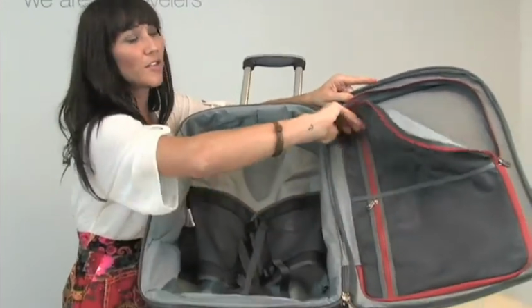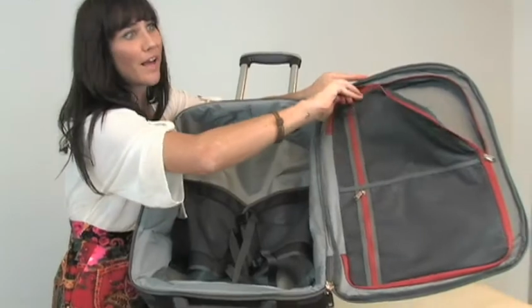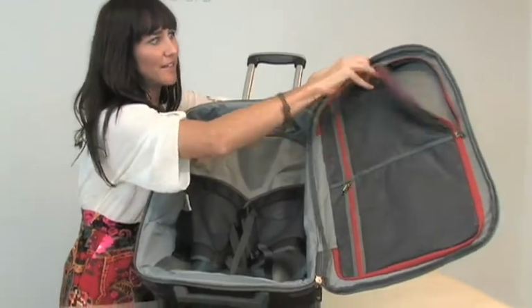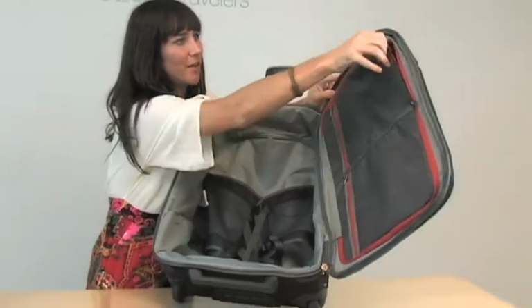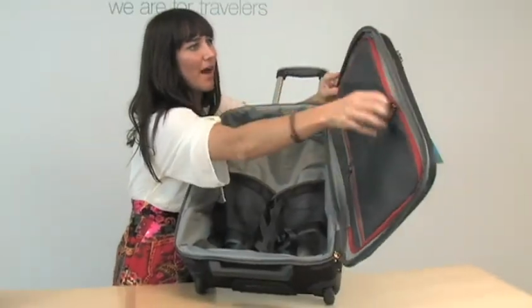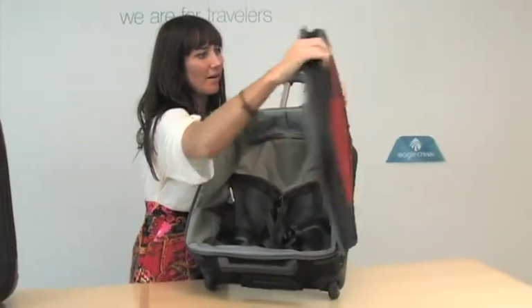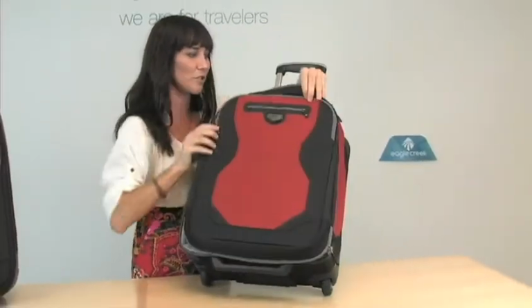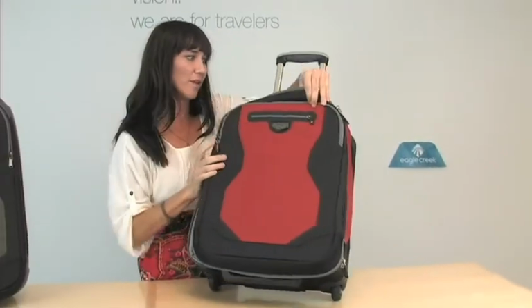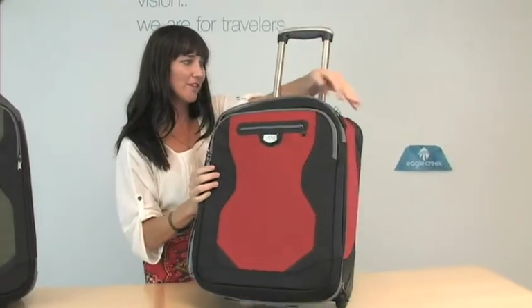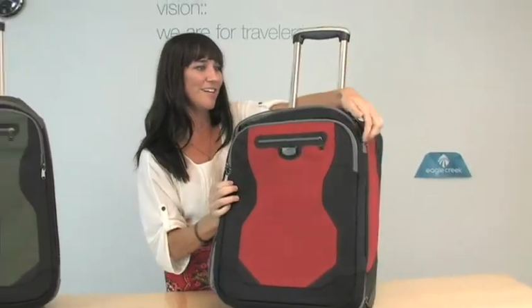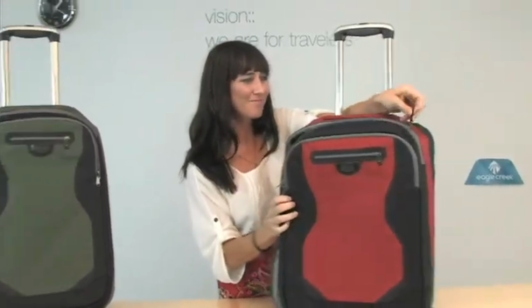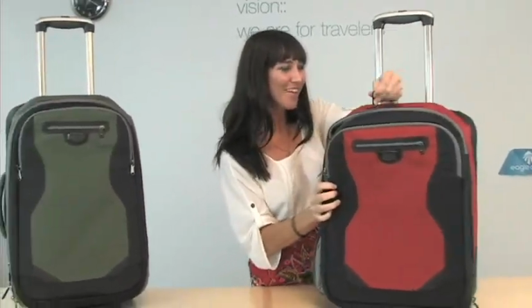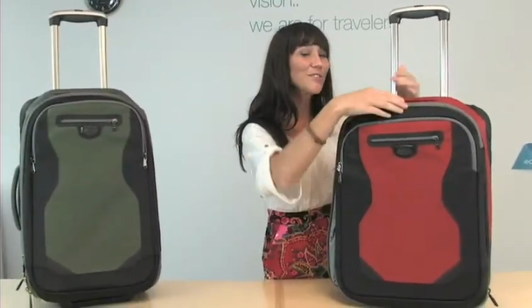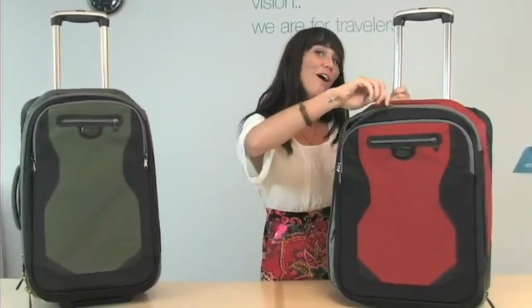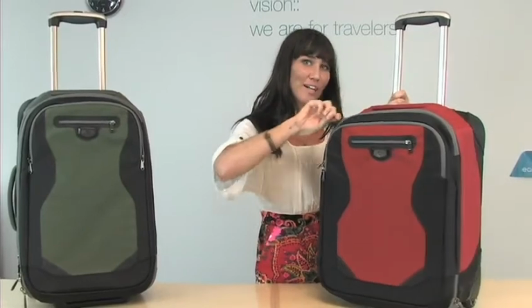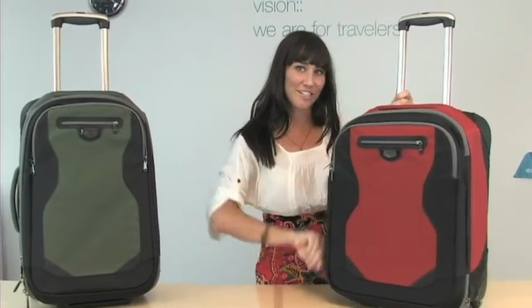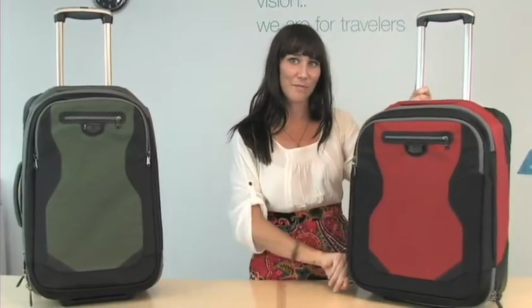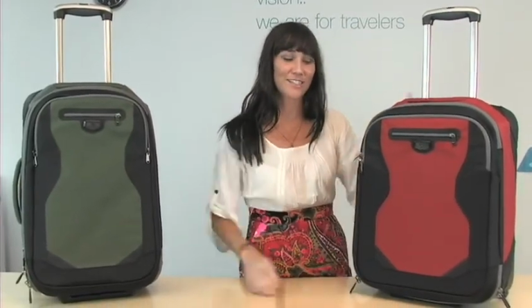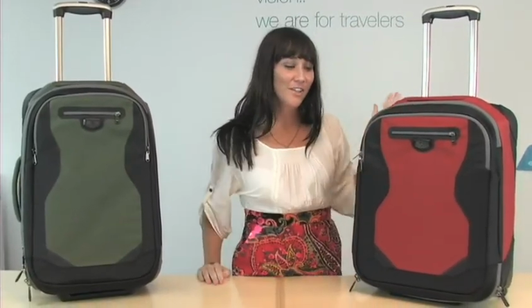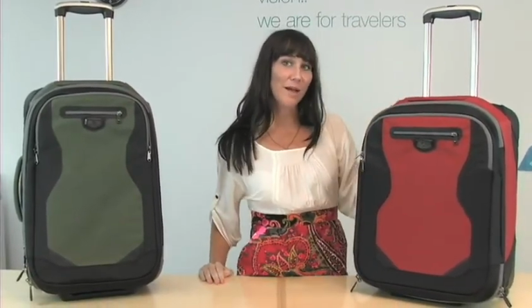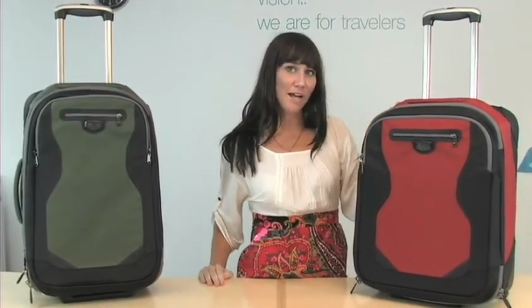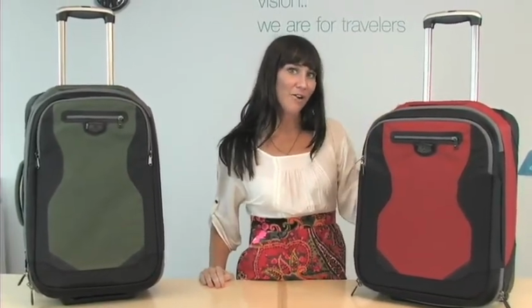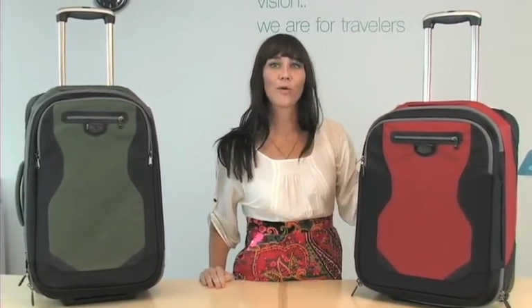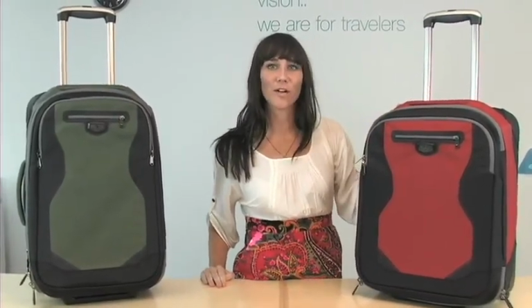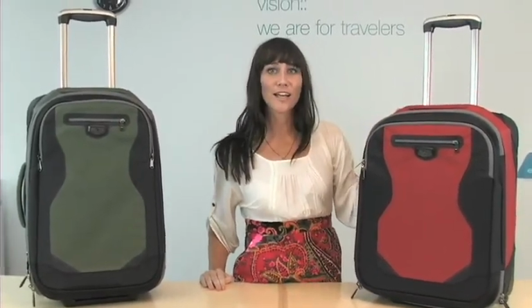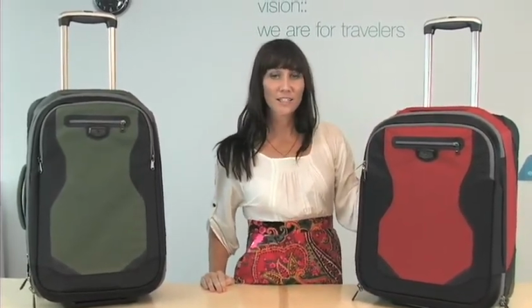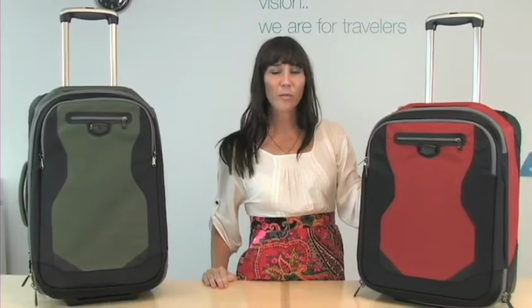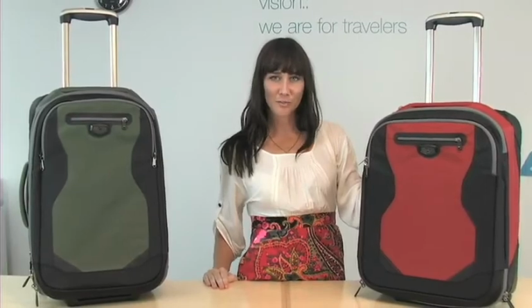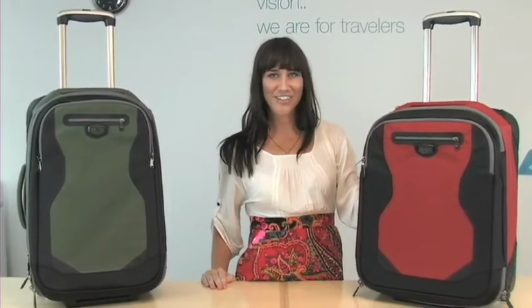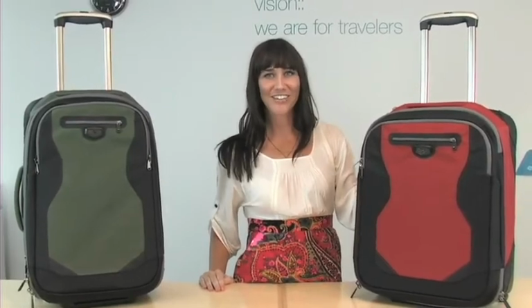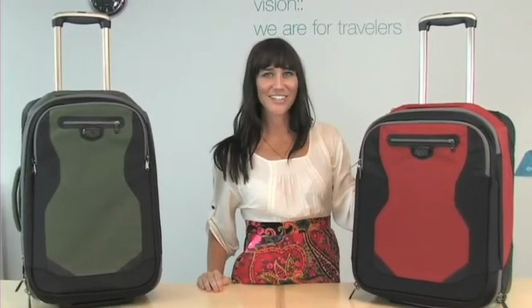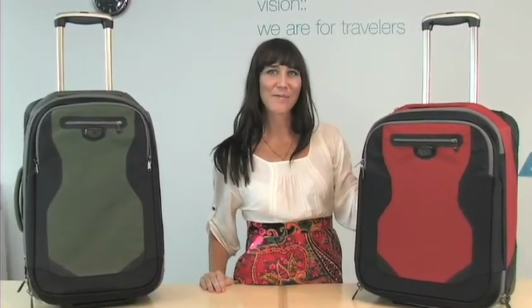This whole bag is designed to go with the pack-it system and it works great with the entire system. As with all of our exploration system pieces, the Tarmac is backed by our no matter what warranty and is made from 100% recycled E-Series fabrics.